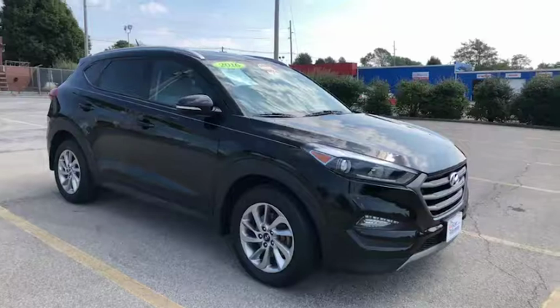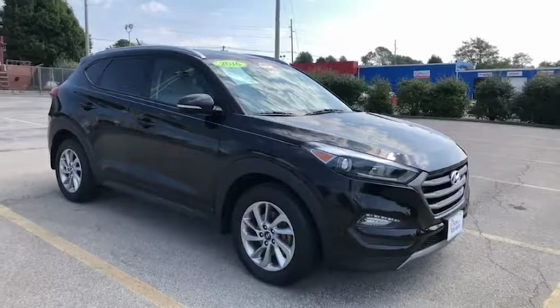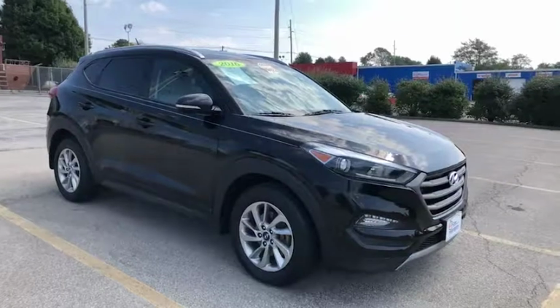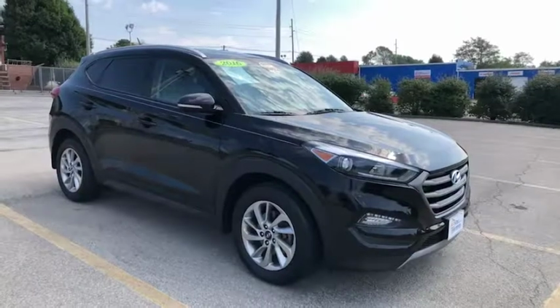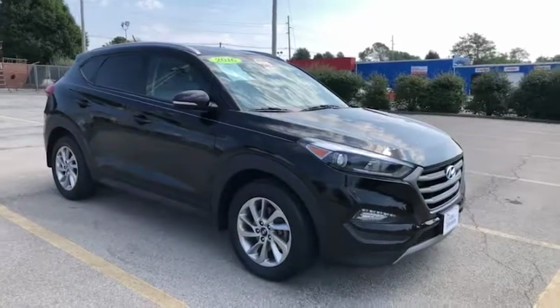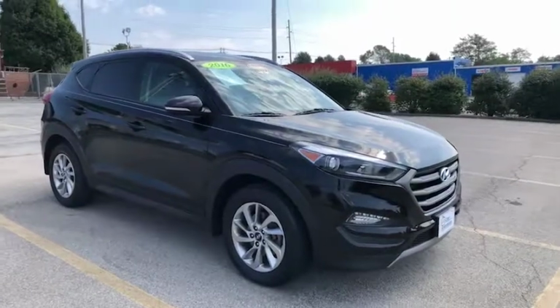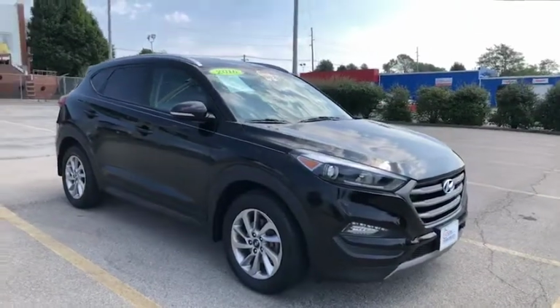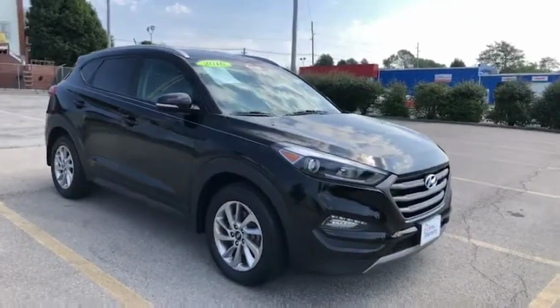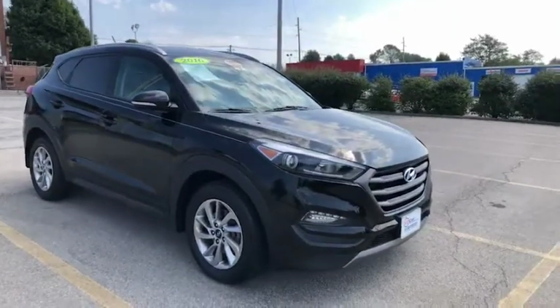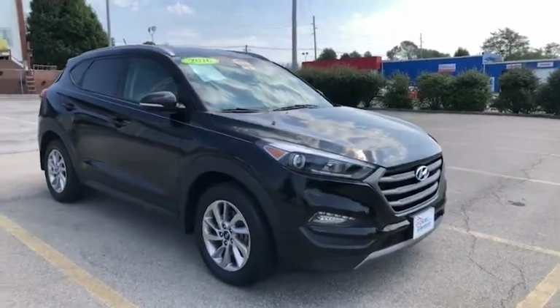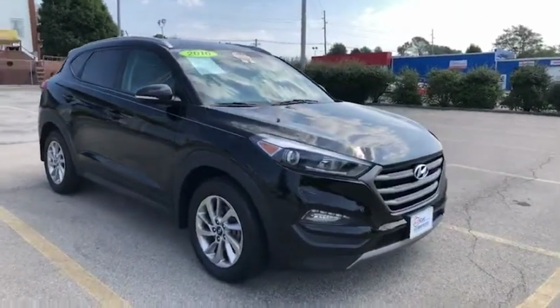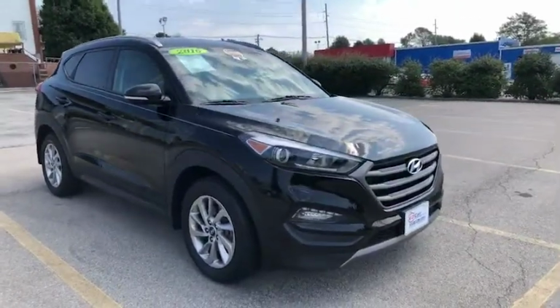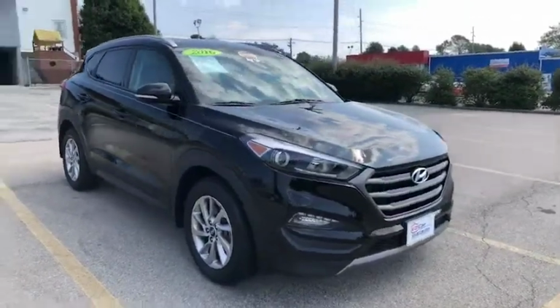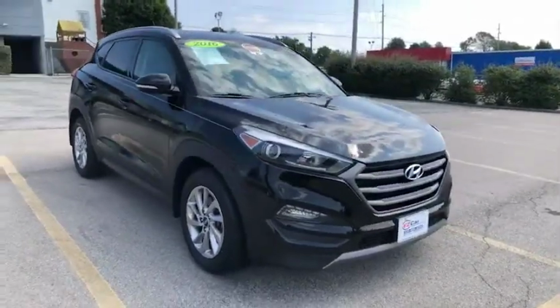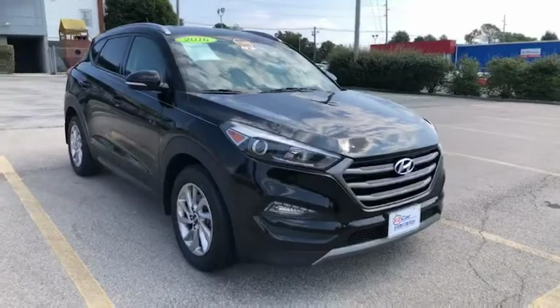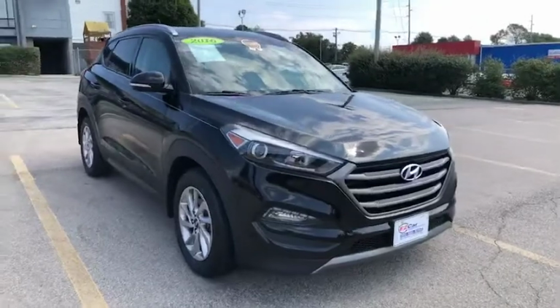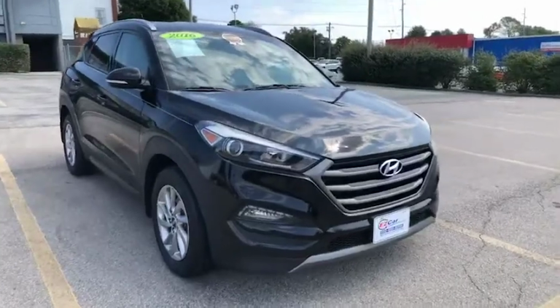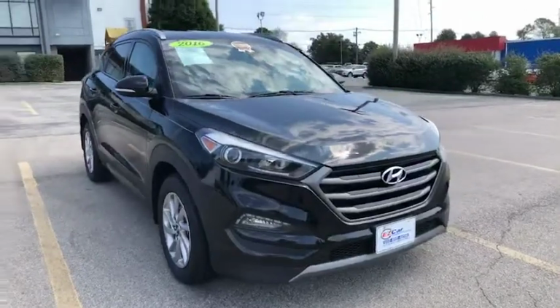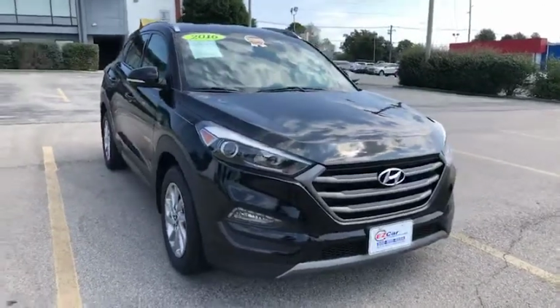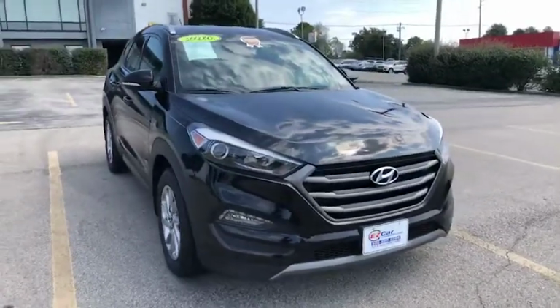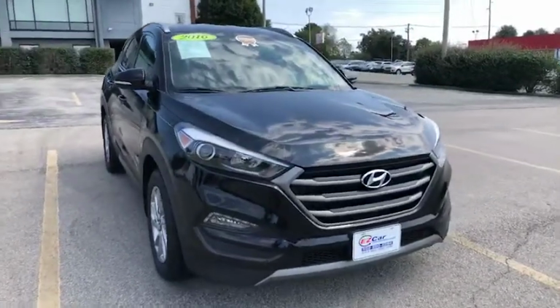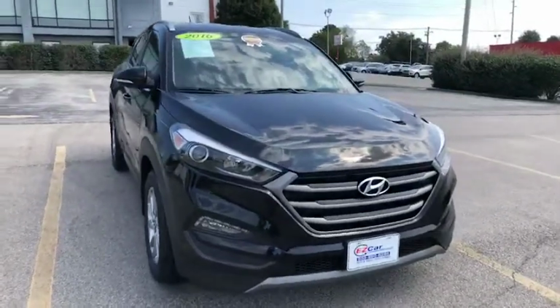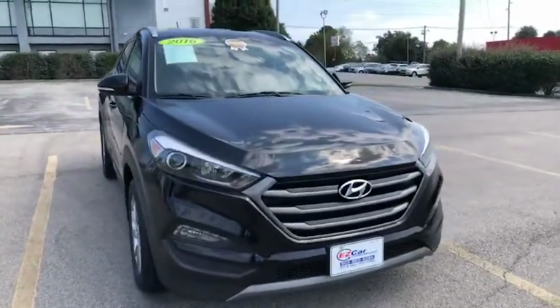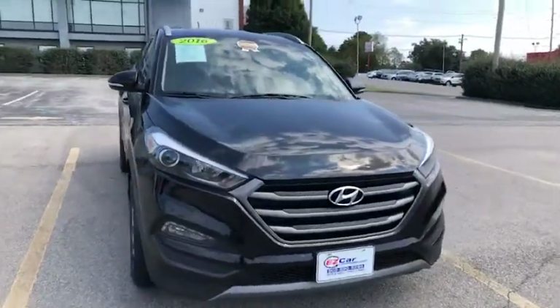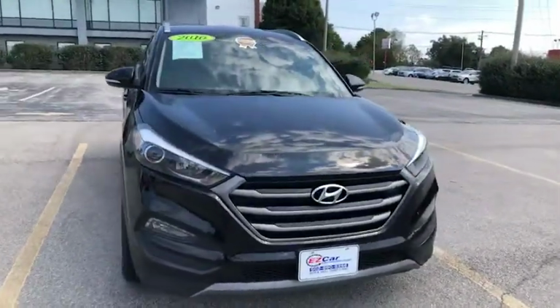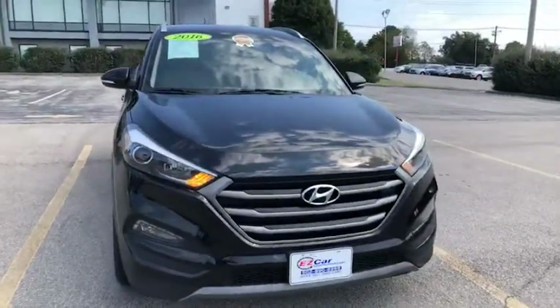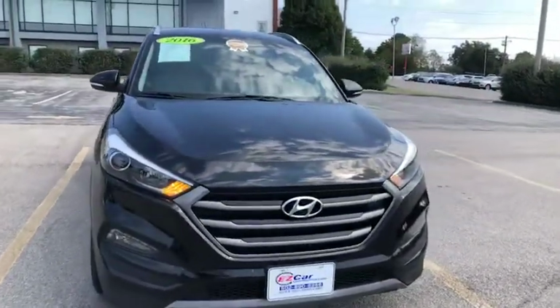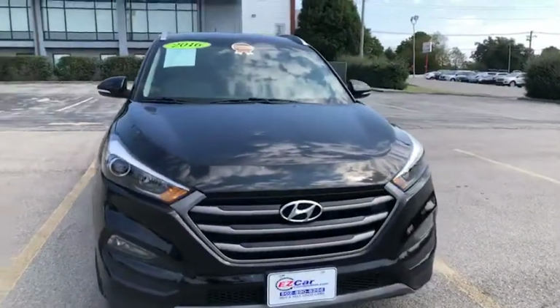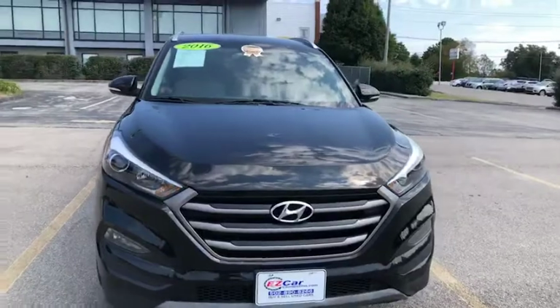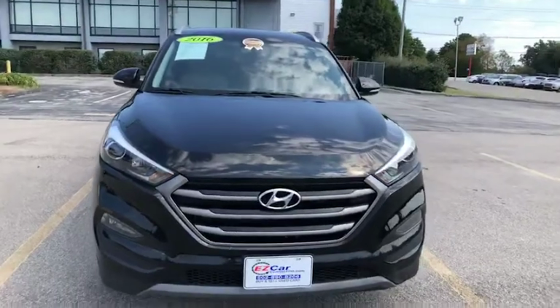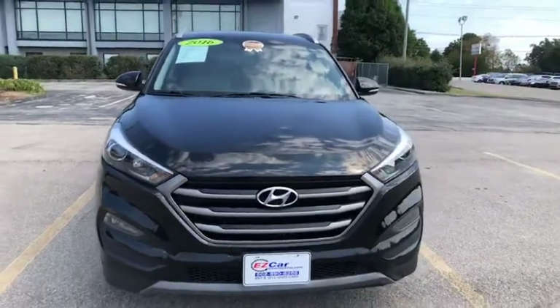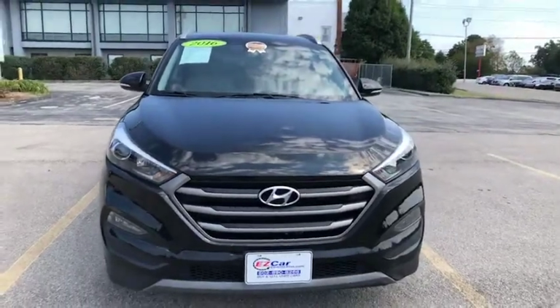Hello, thank you for your interest in our 2016 Hyundai Tucson. My name is Leslie and I'm the Internet Director here at EZ Car Connection.